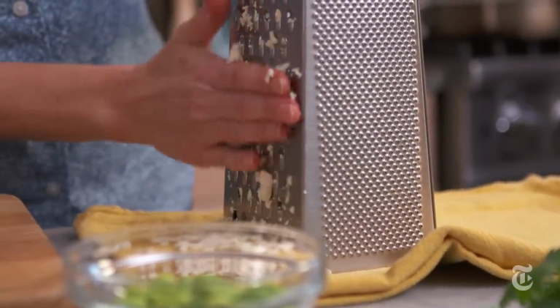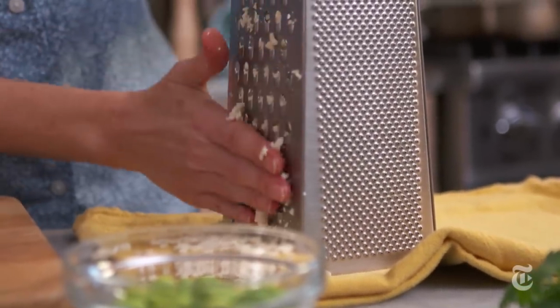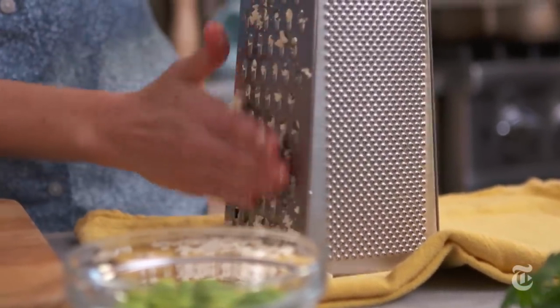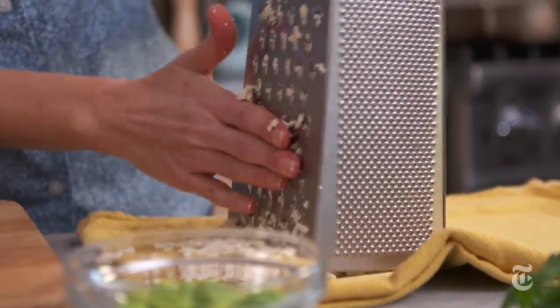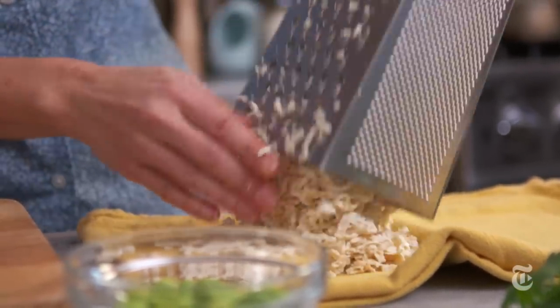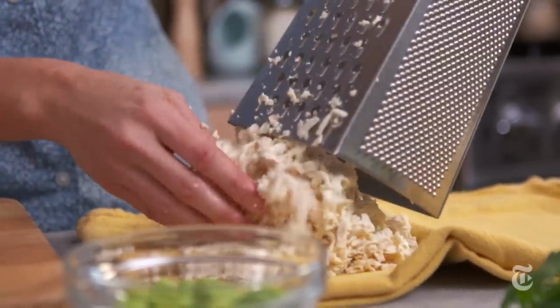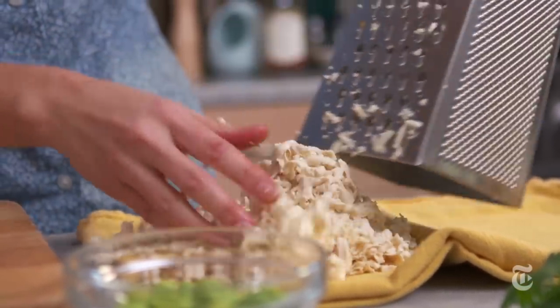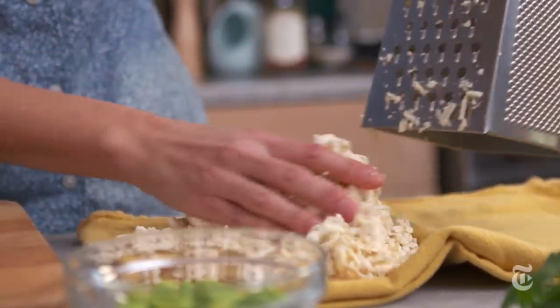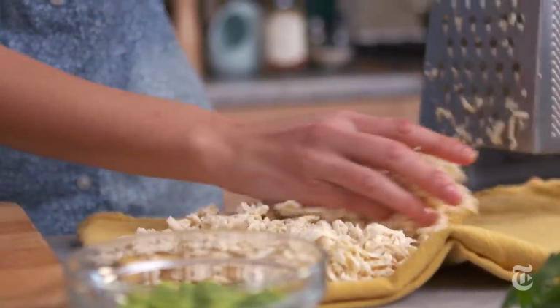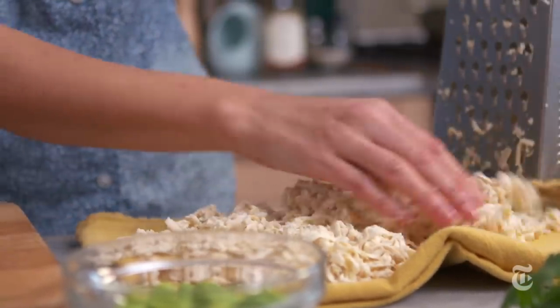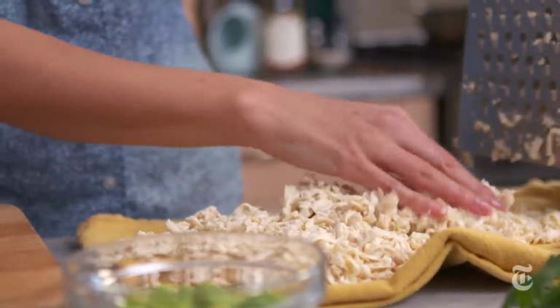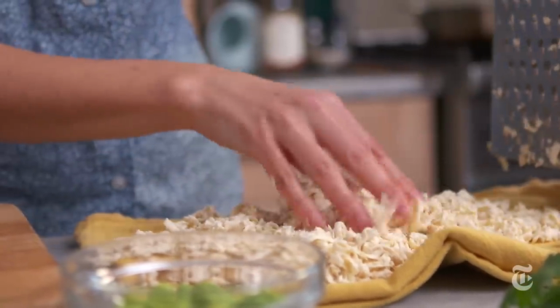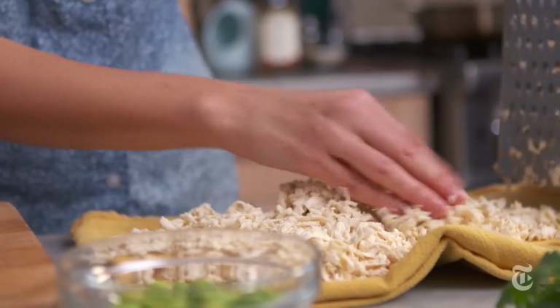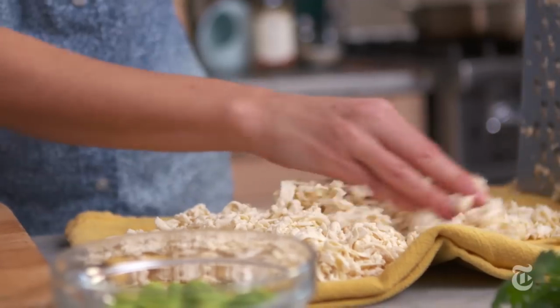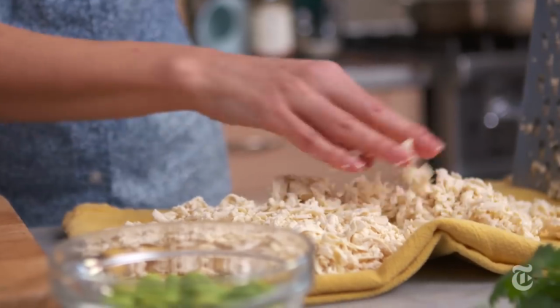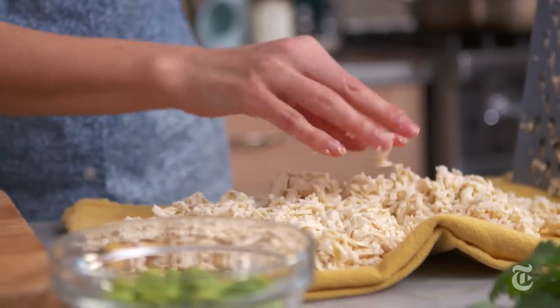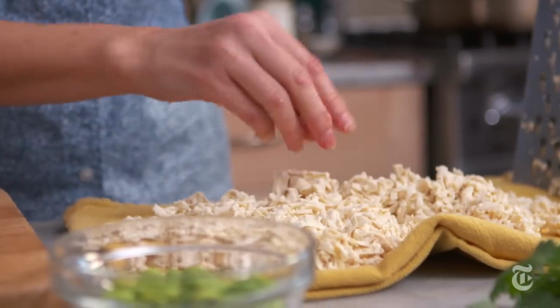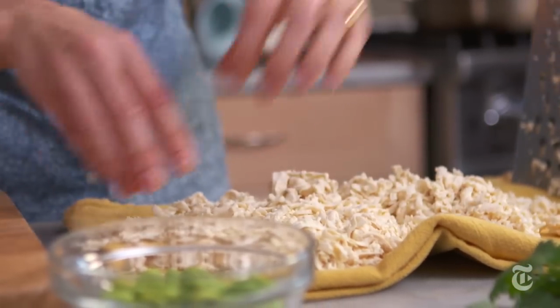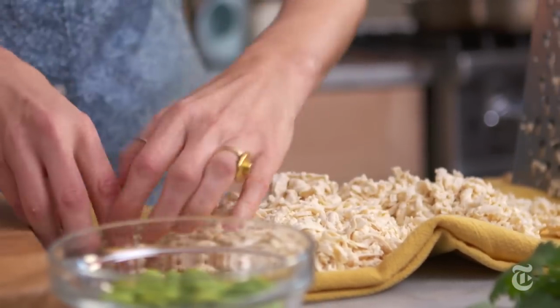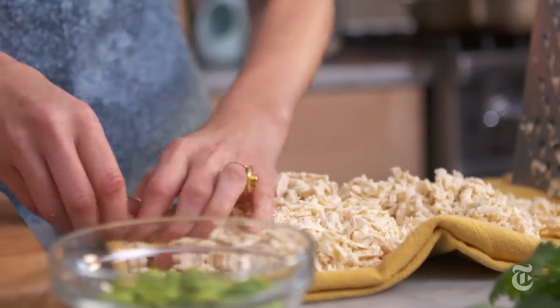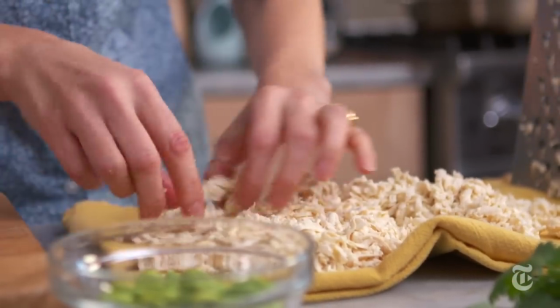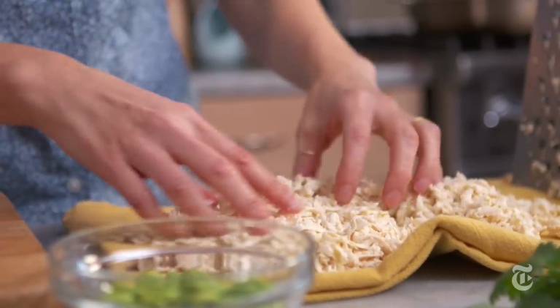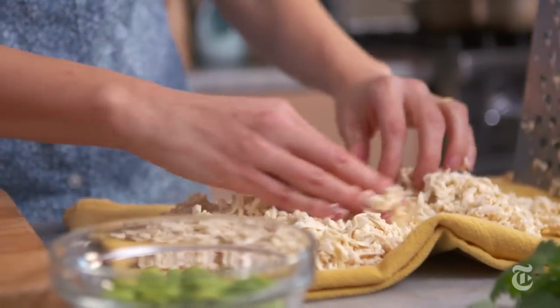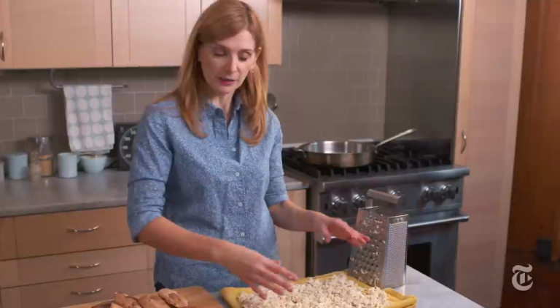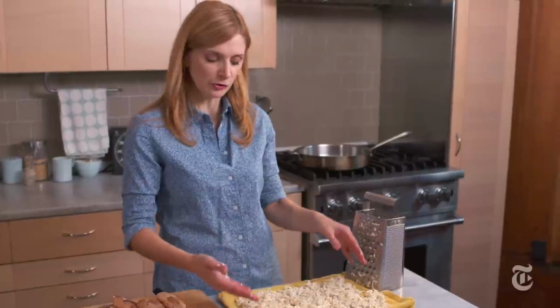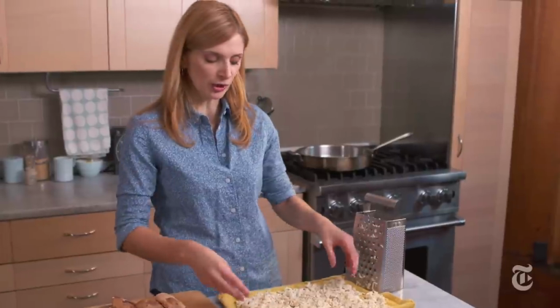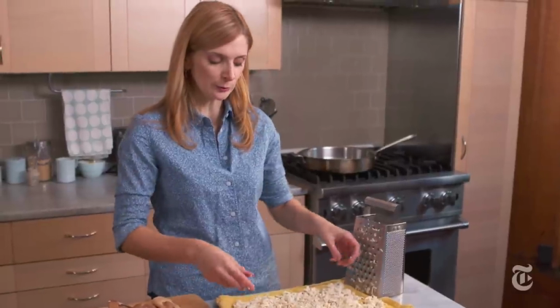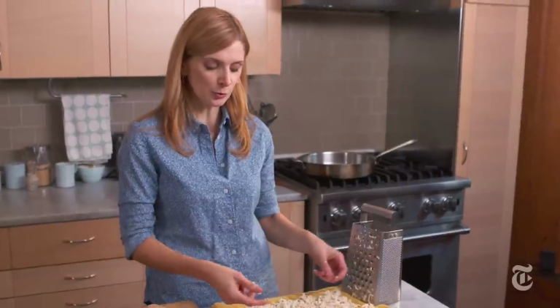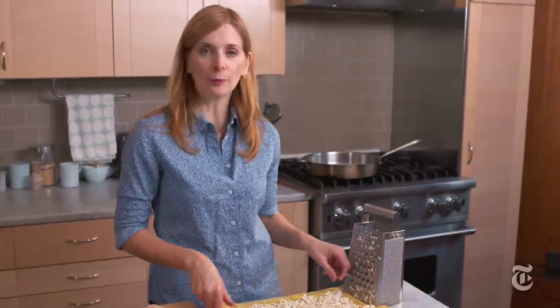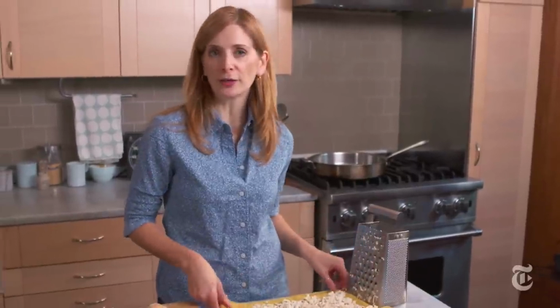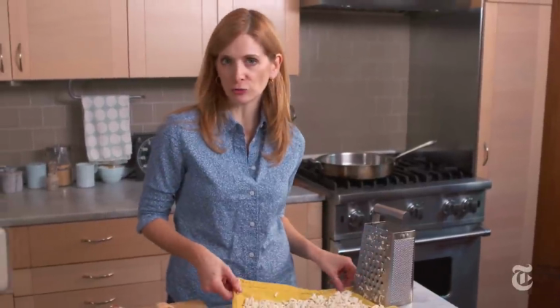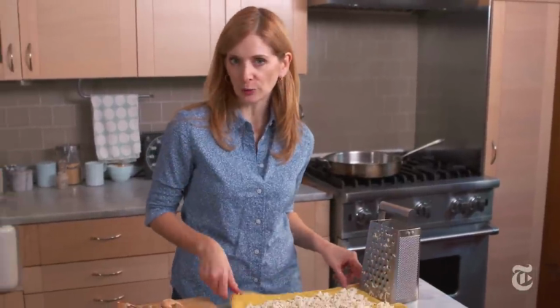I'm grating the tofu, as you can see, onto a dish towel, because I want to drain it a little bit and the dish towel will absorb all that extra liquid.